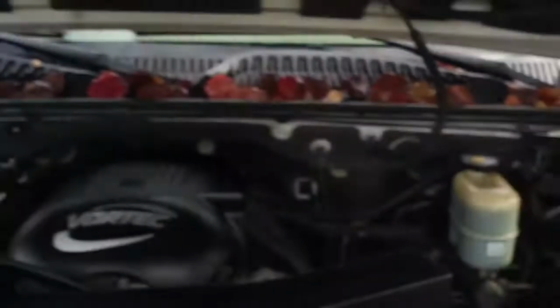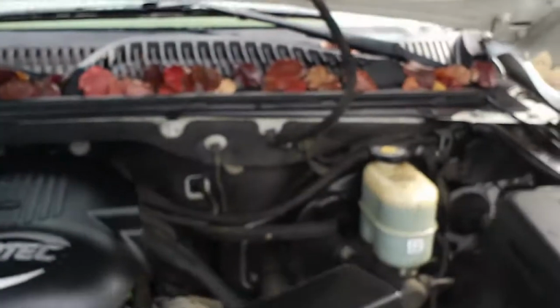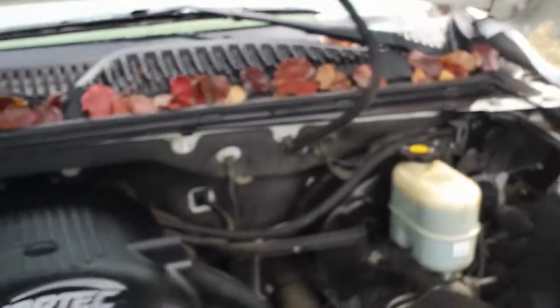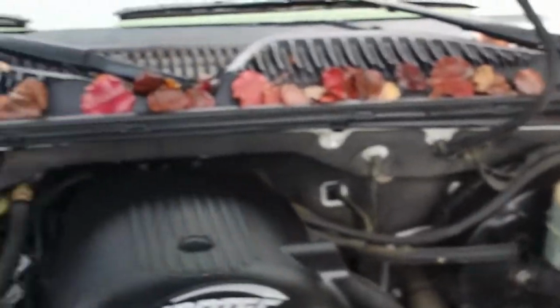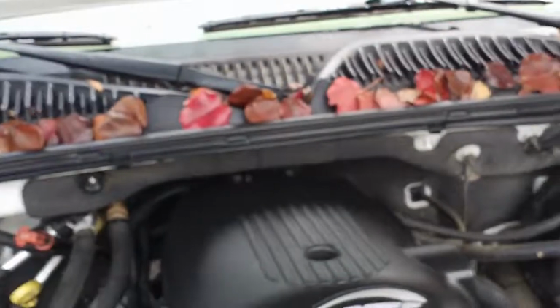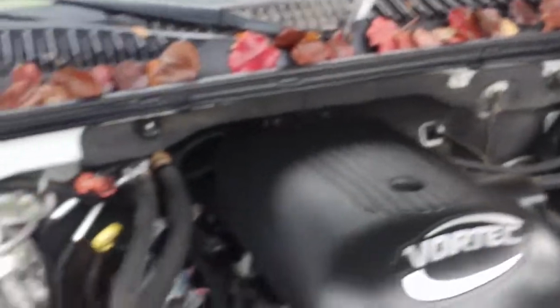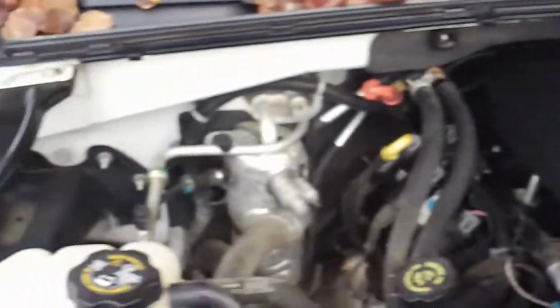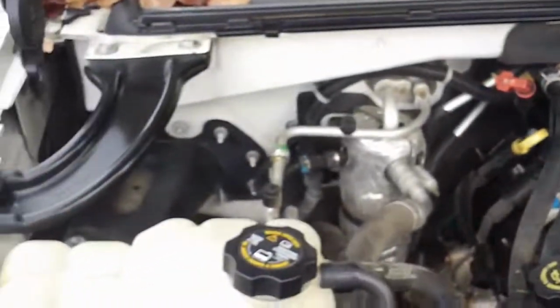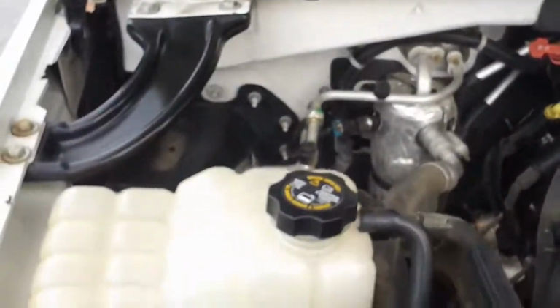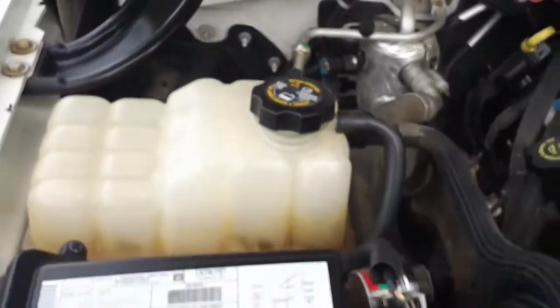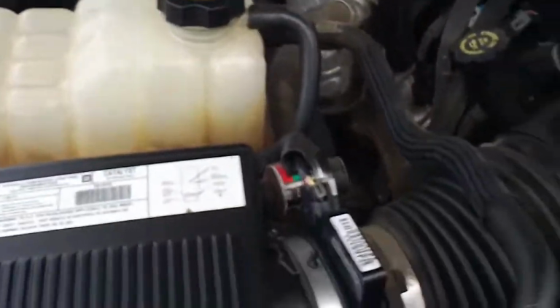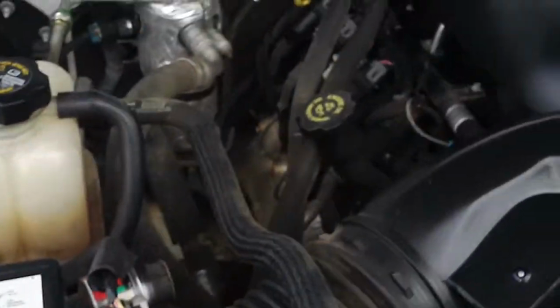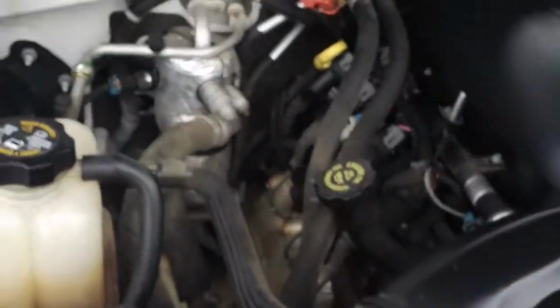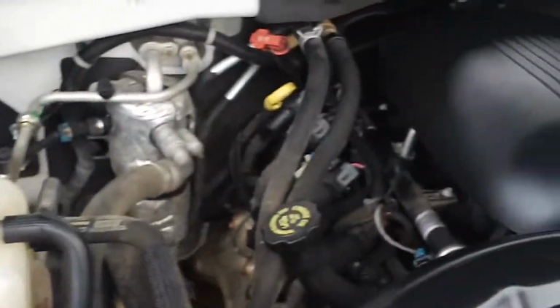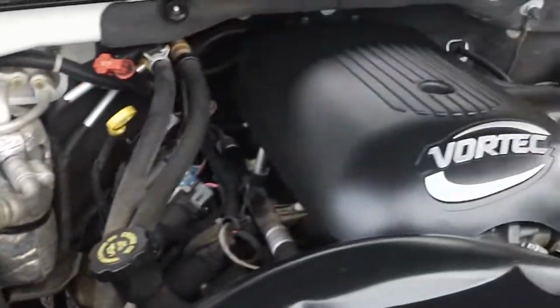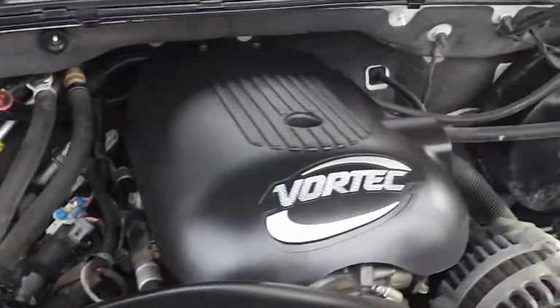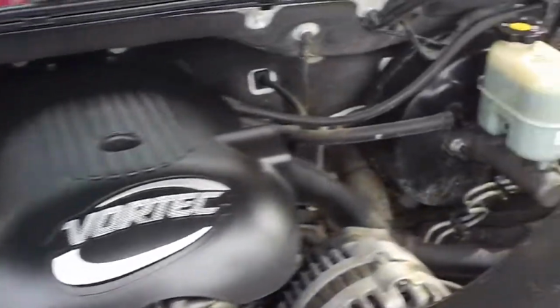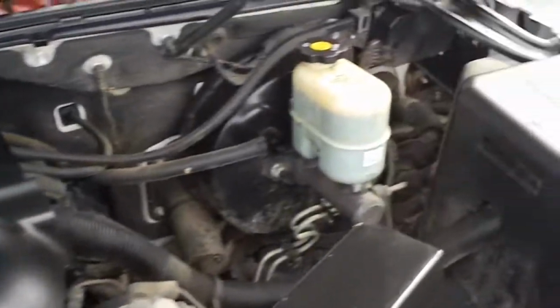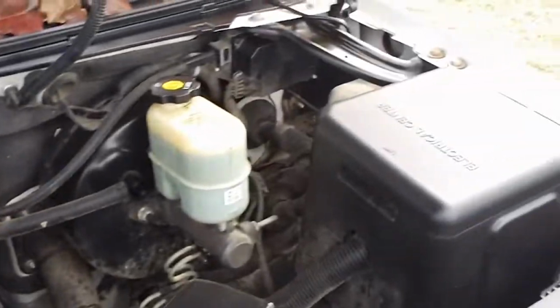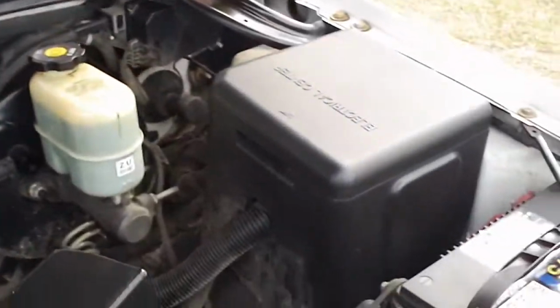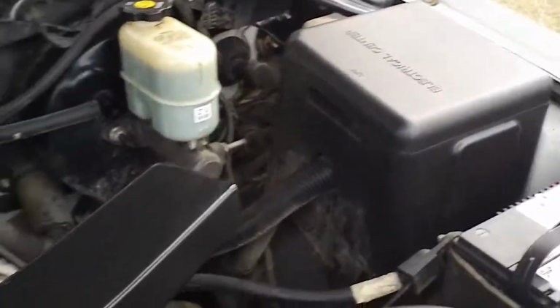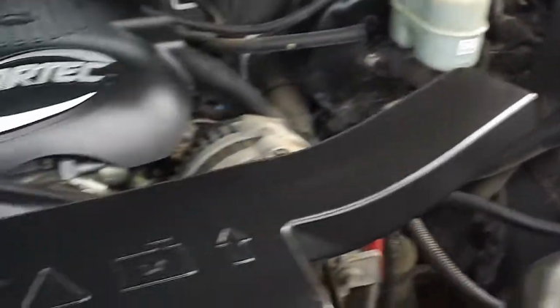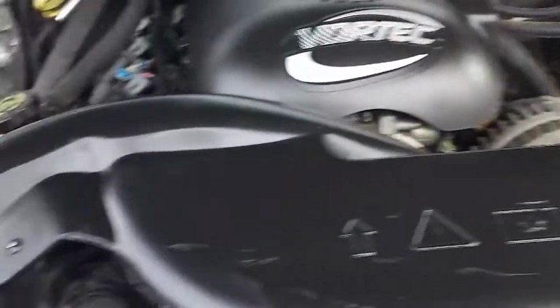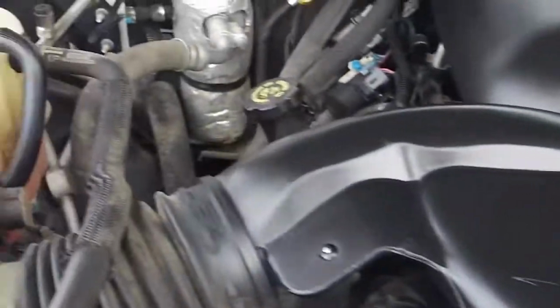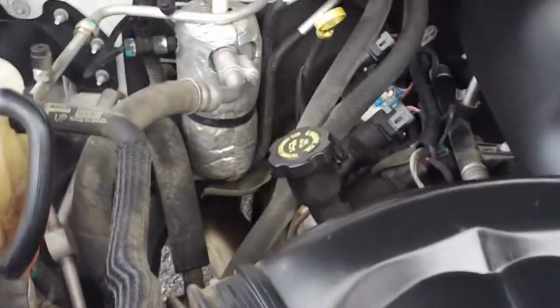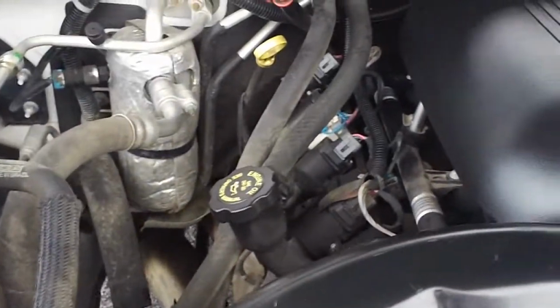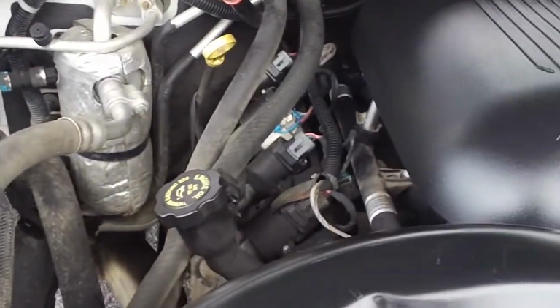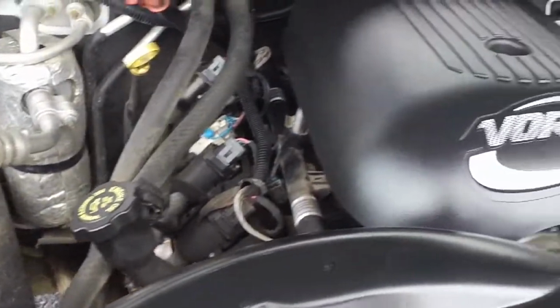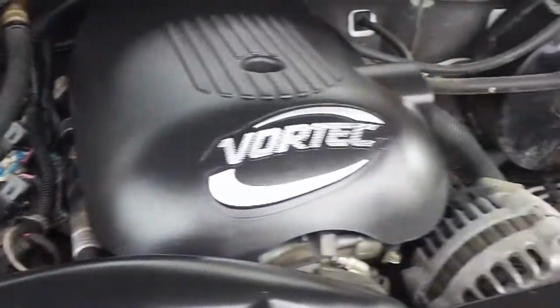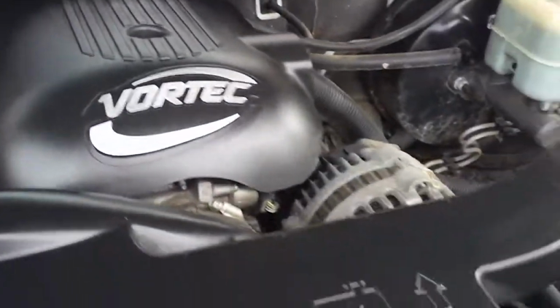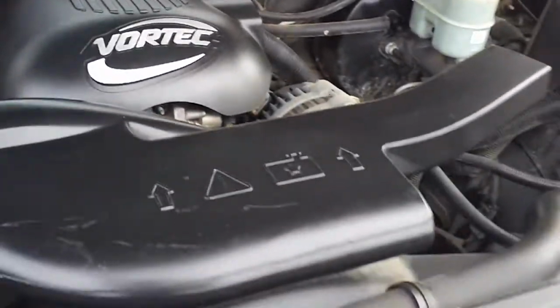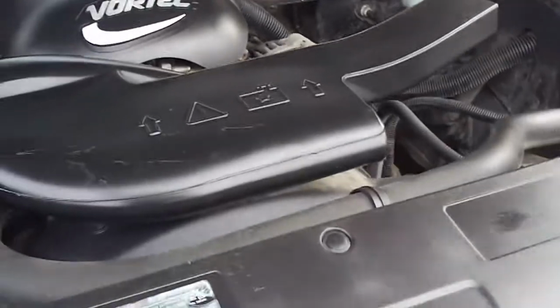Underneath the hood, it has a 5.3 liter Vortec engine that is currently running so you can hear how it sounds. Very quiet, very smooth running engine.